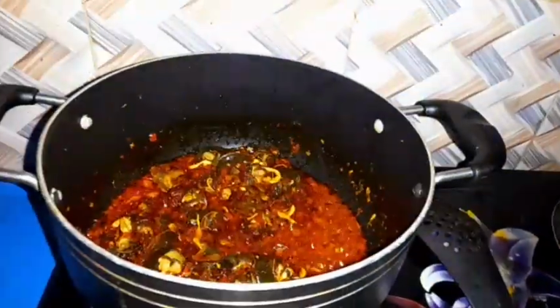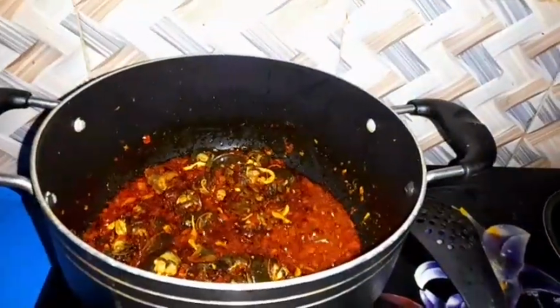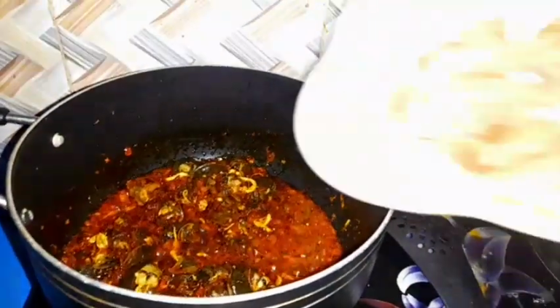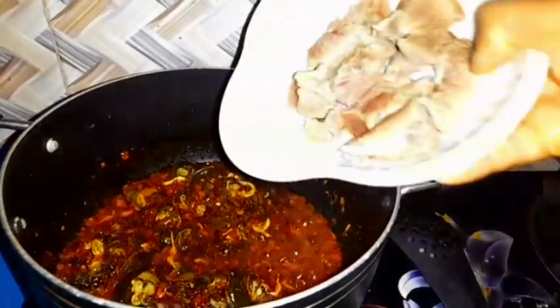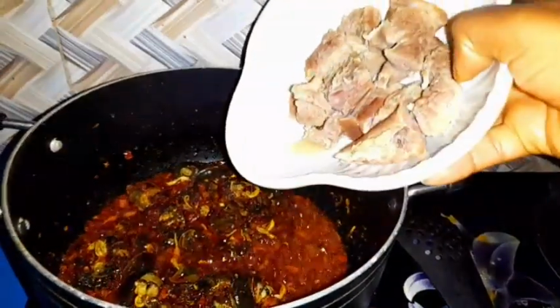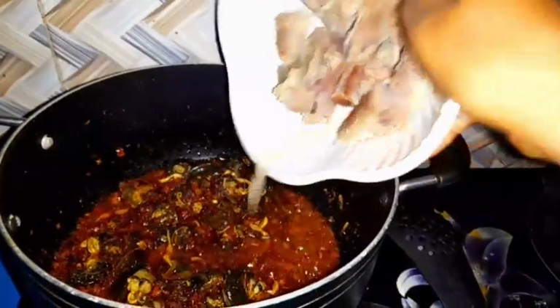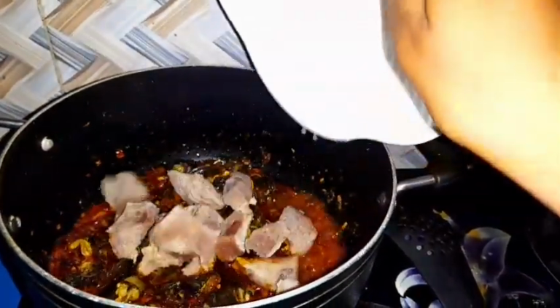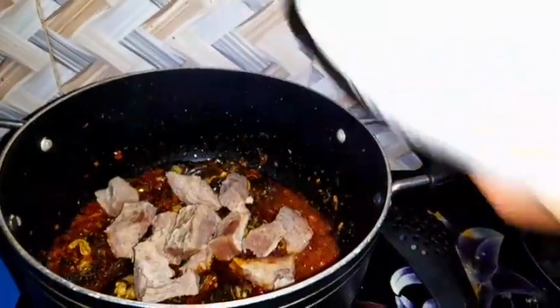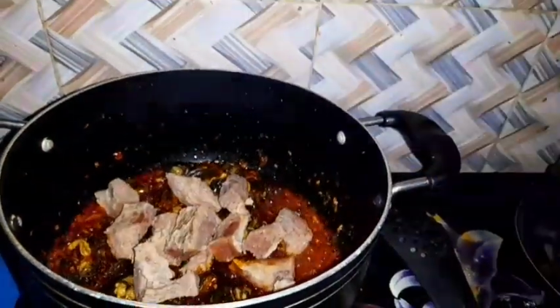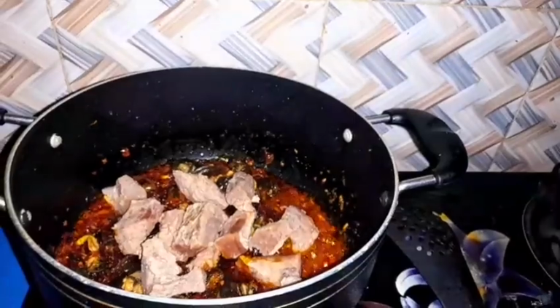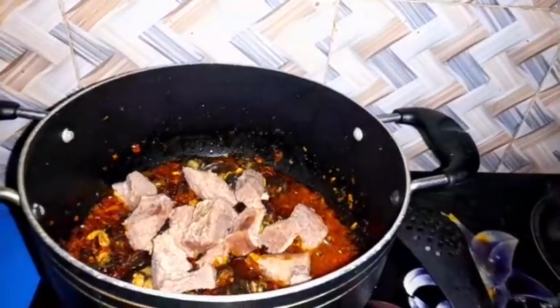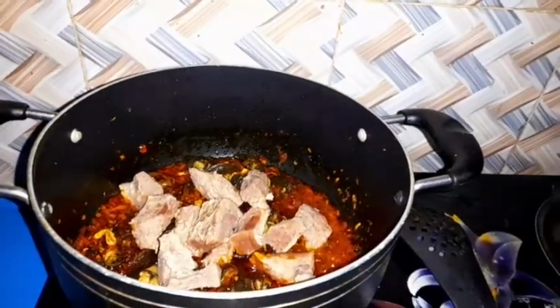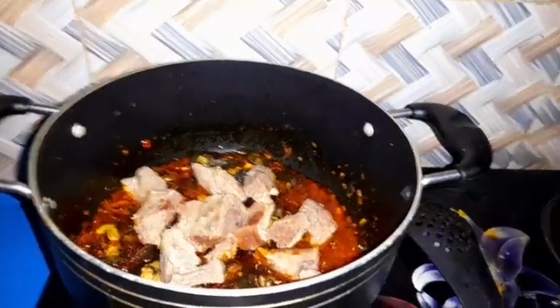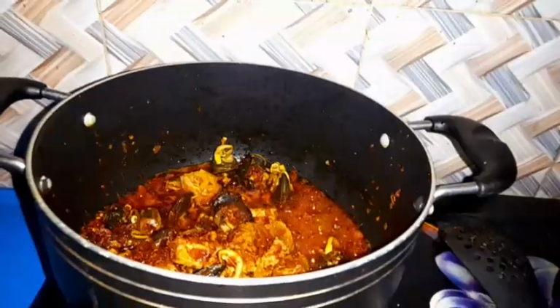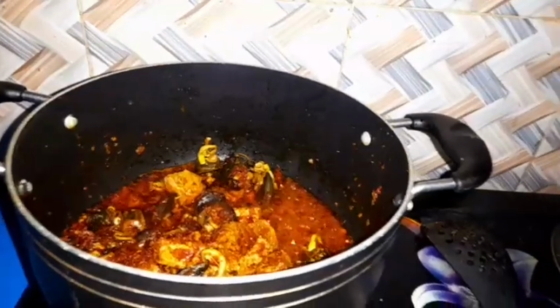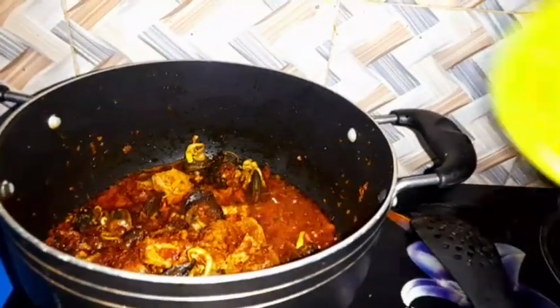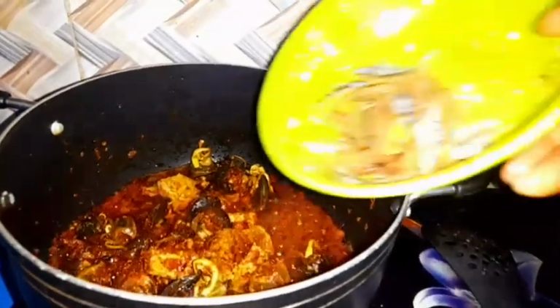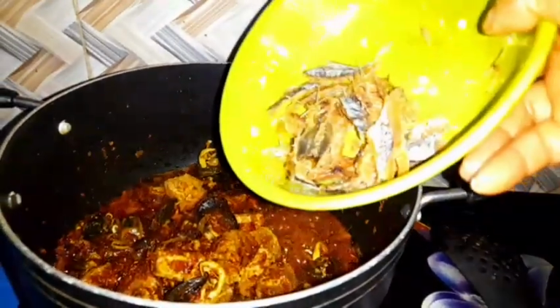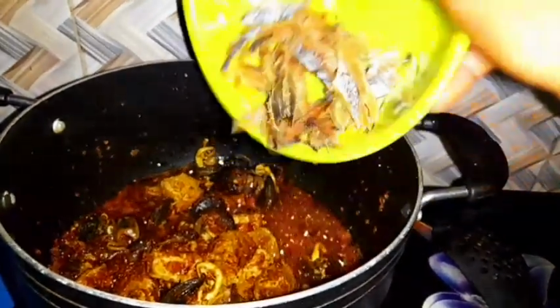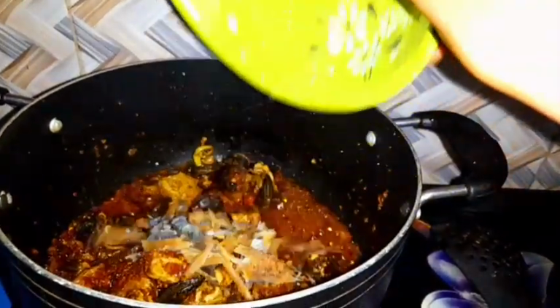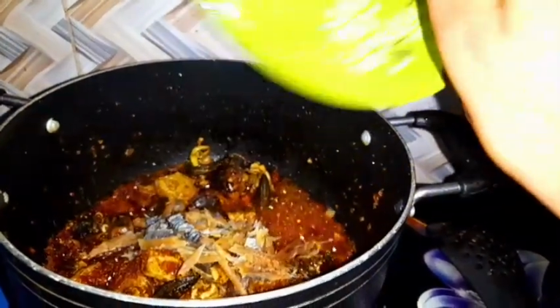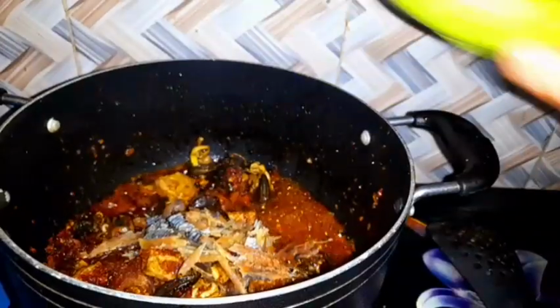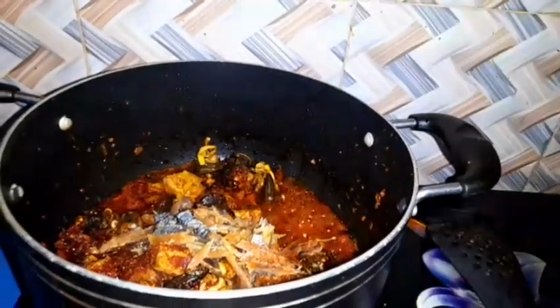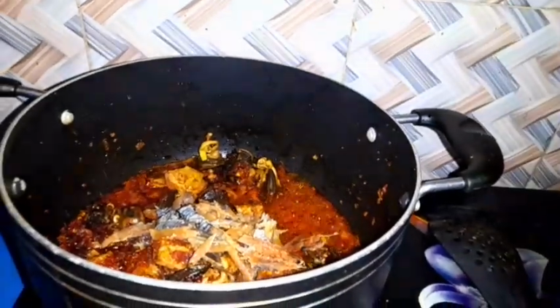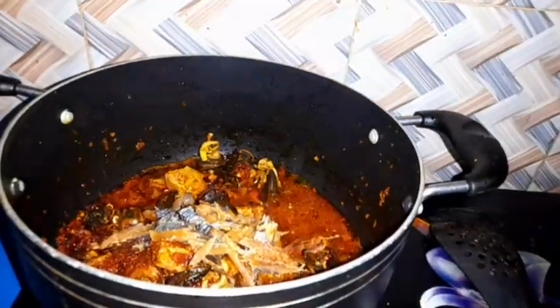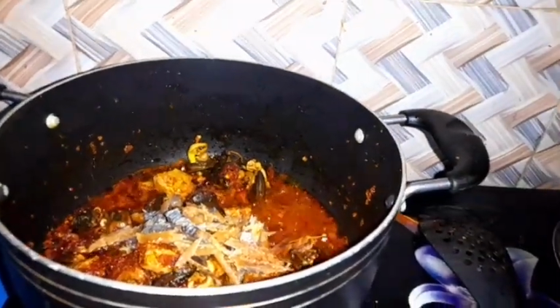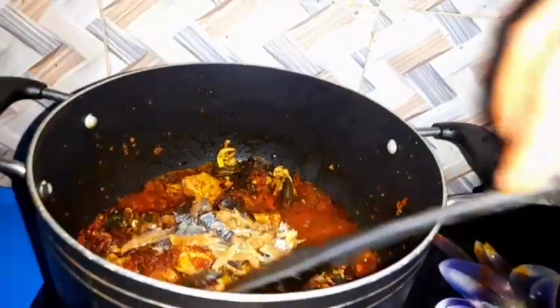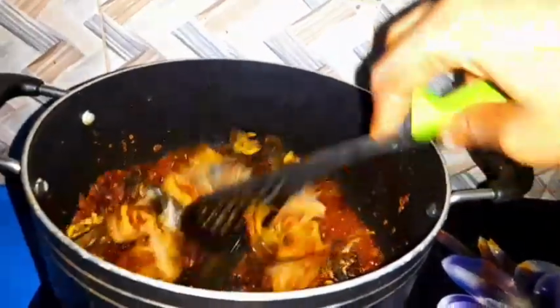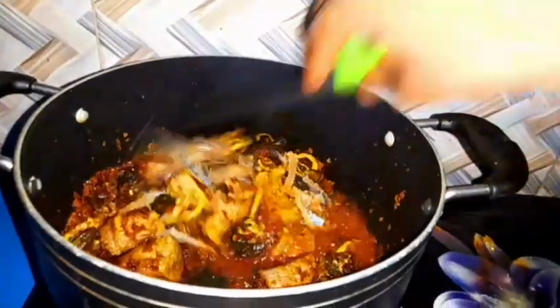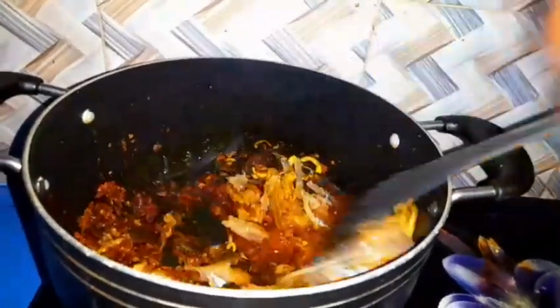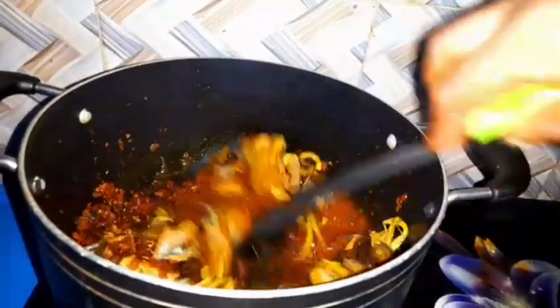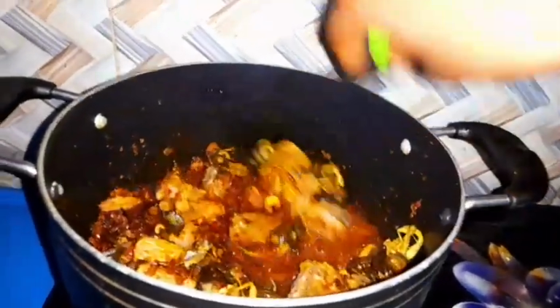I carry my beef — when I already boil it — now I feel it is well boiled. I carry my beef and put it inside. After that I carry my bonga and scatter the bonga, because I can't do without bonga. I put my bonga inside.